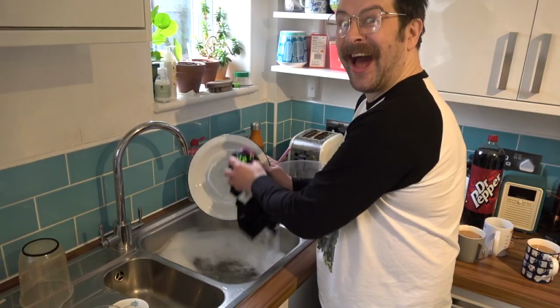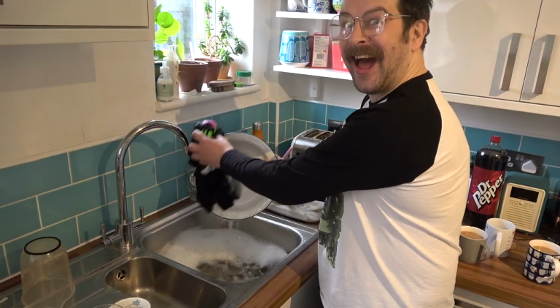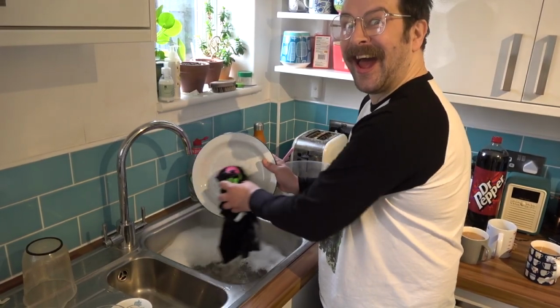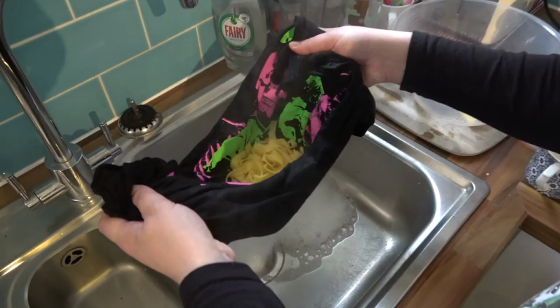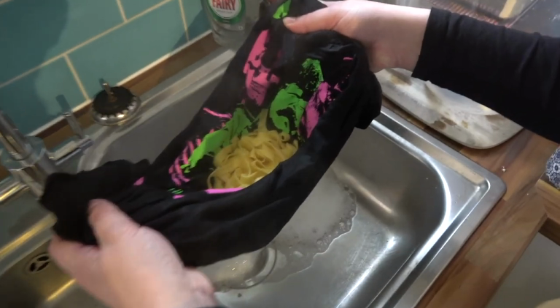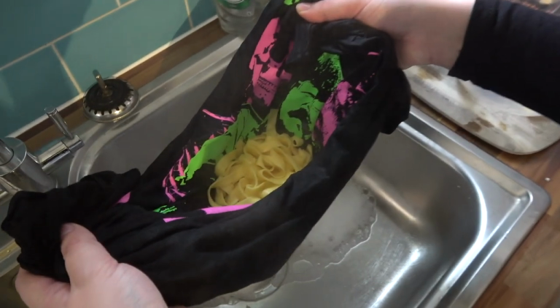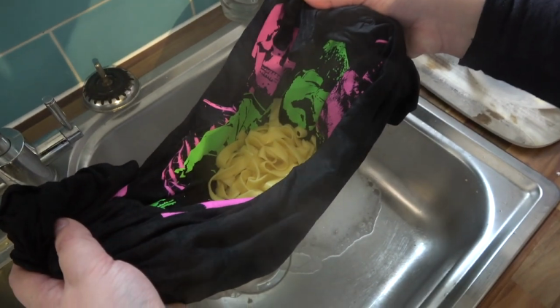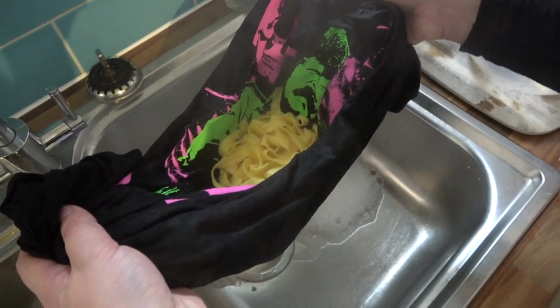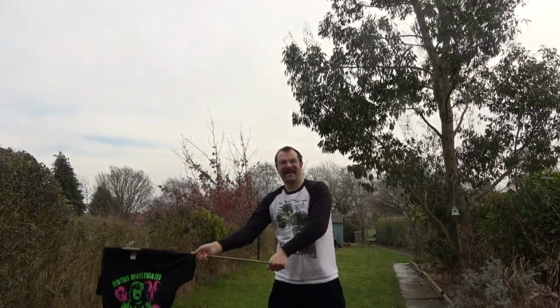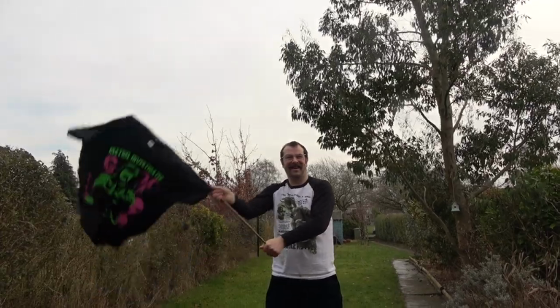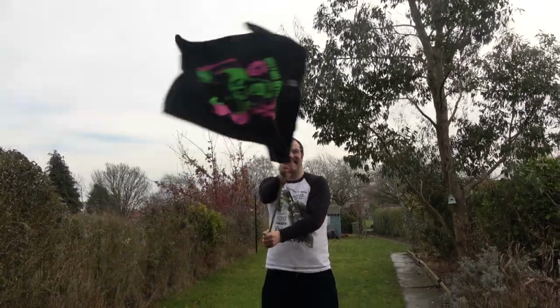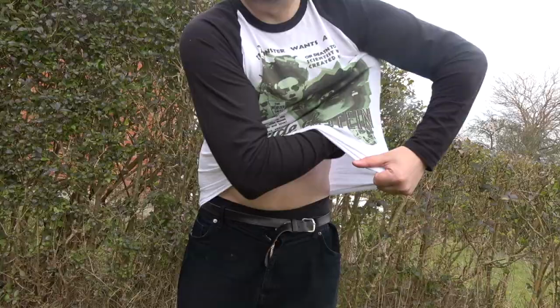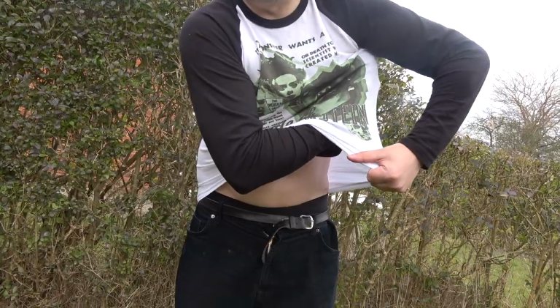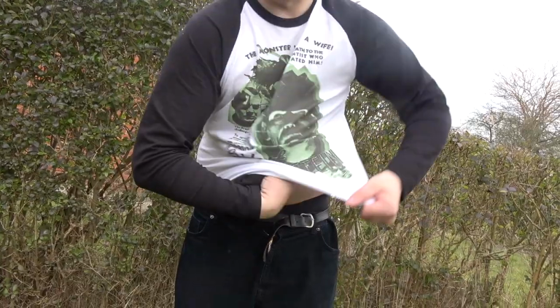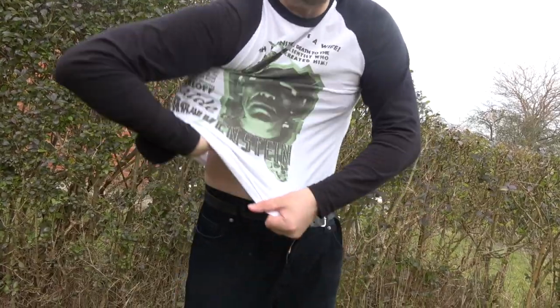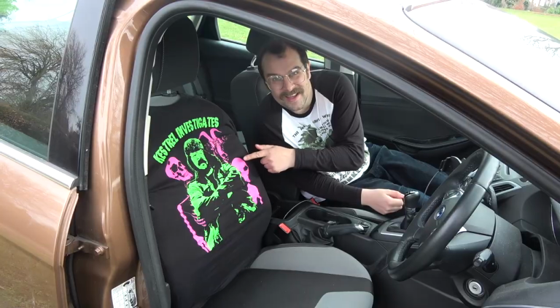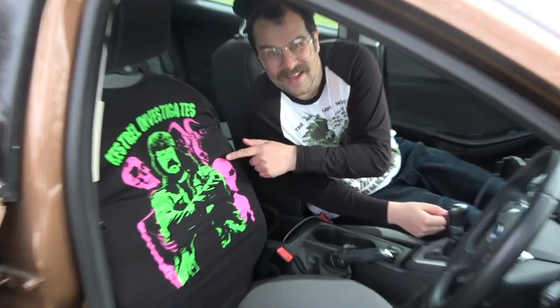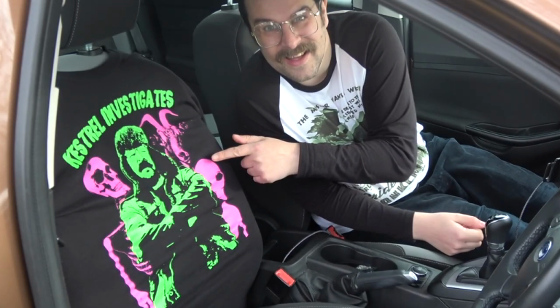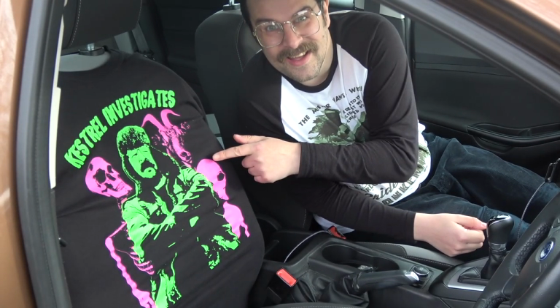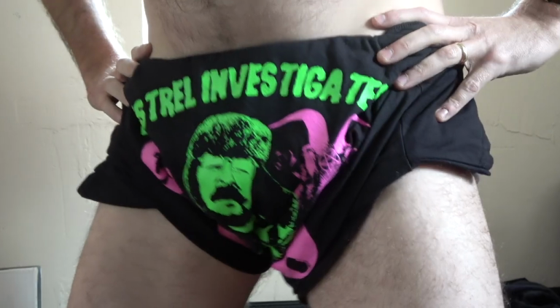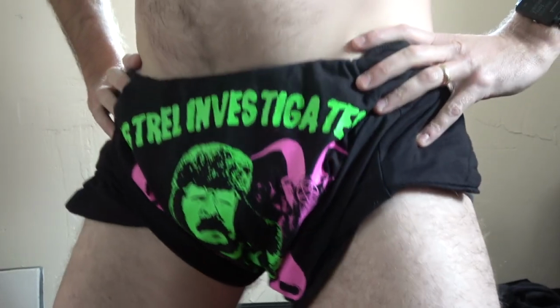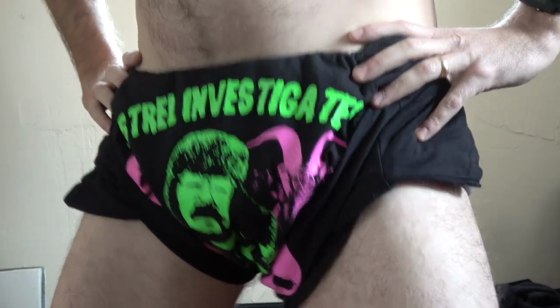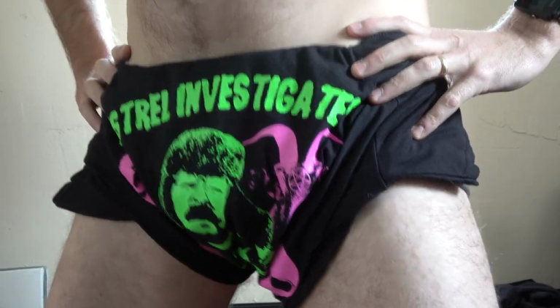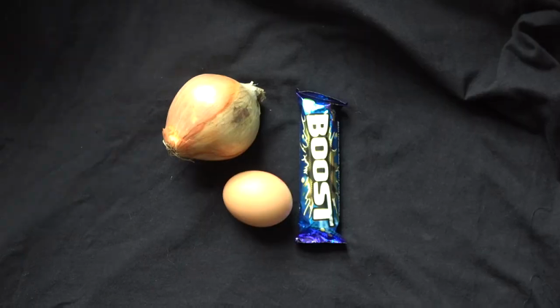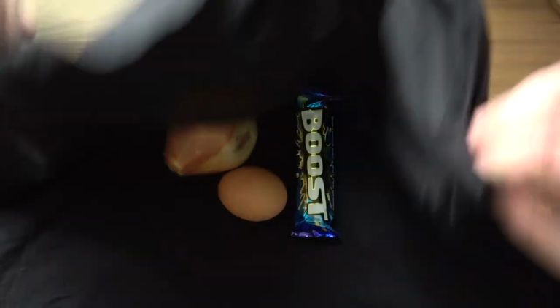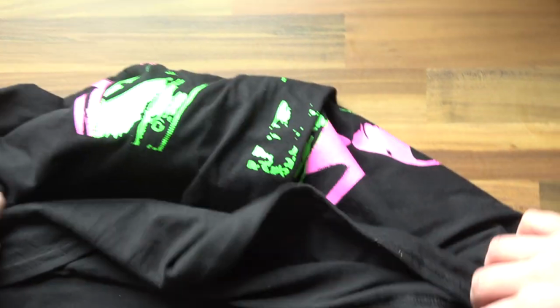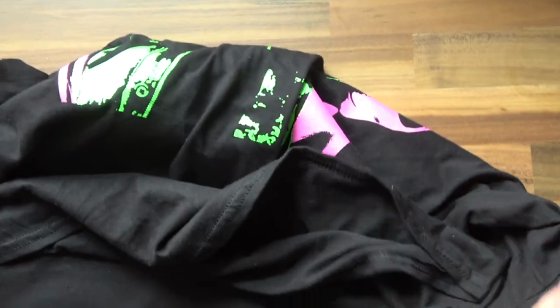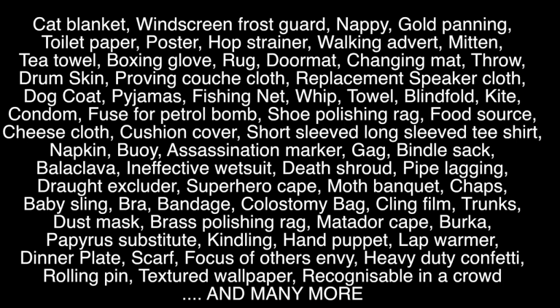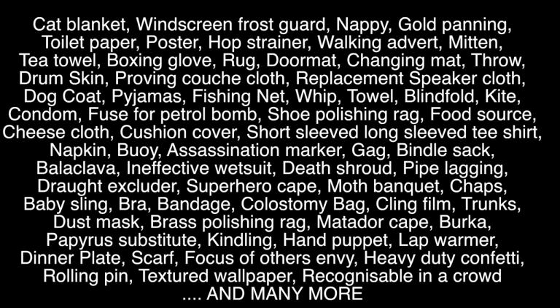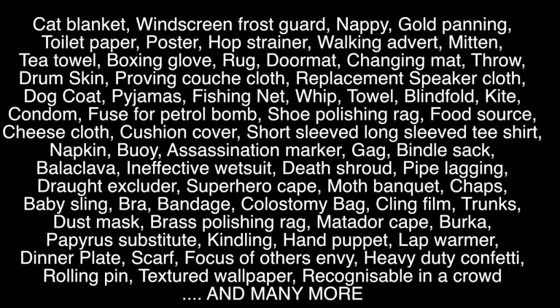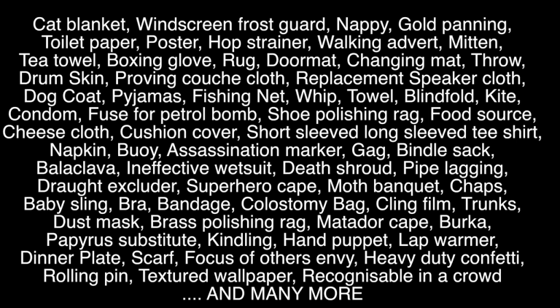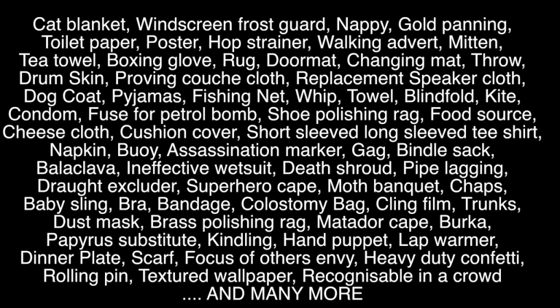Dish rack! Colander! Flag! Sweat mop! Car seat cover! Underpants! Packed lunch wrap! And many more!